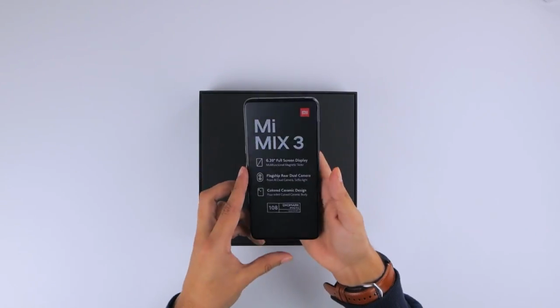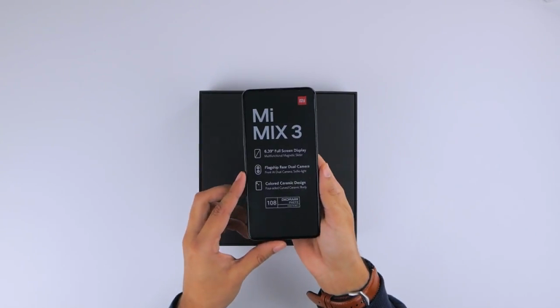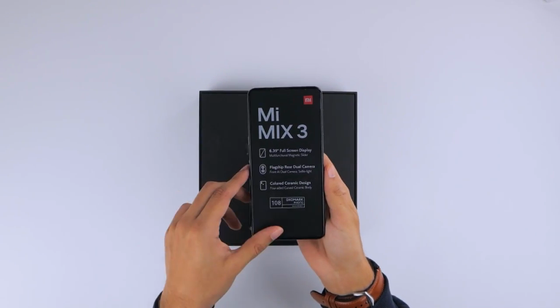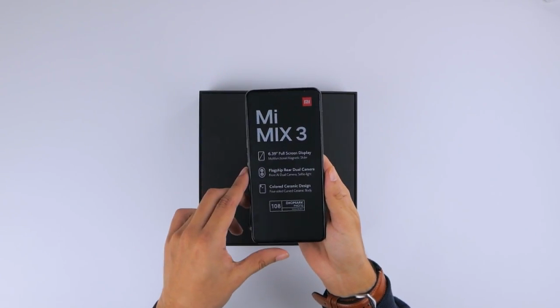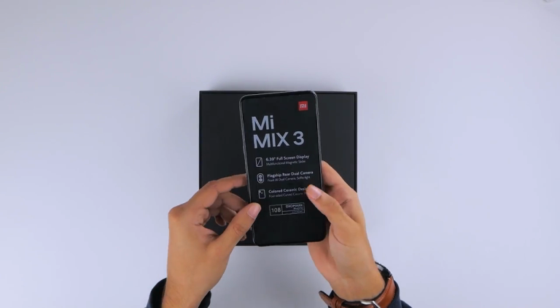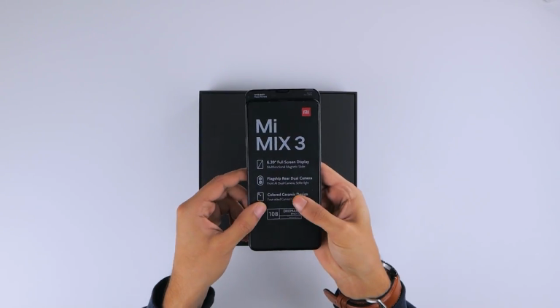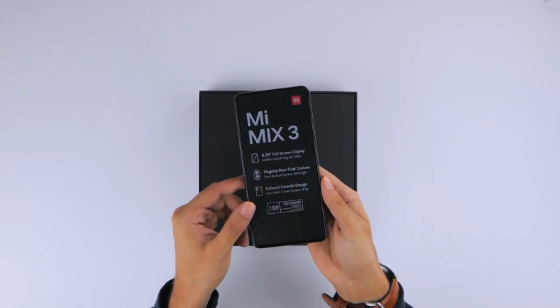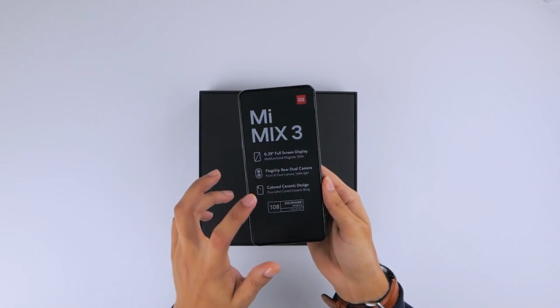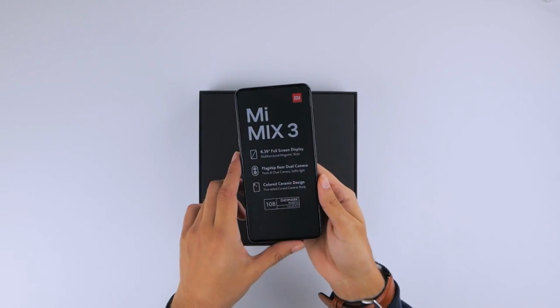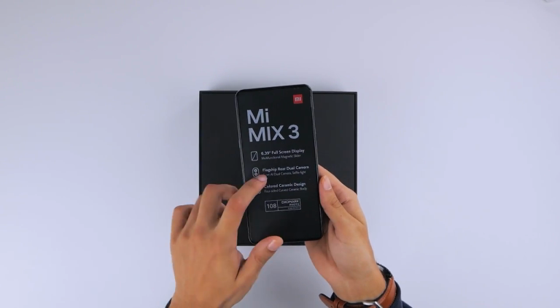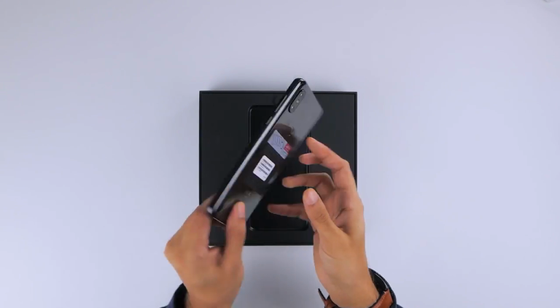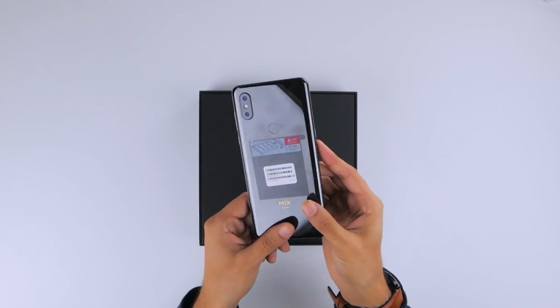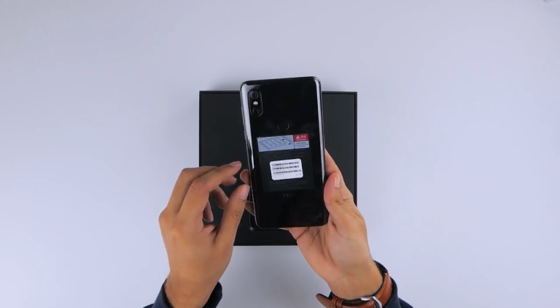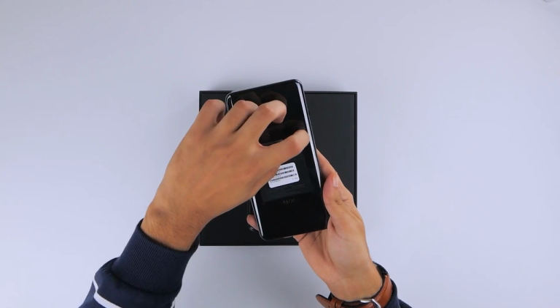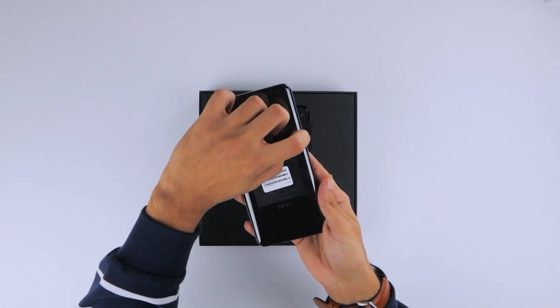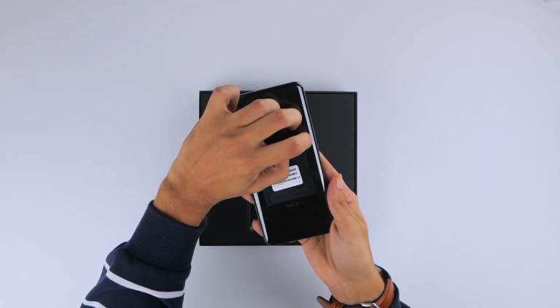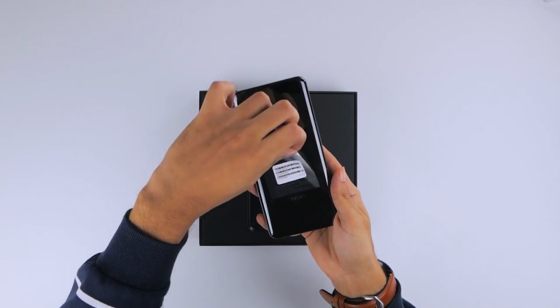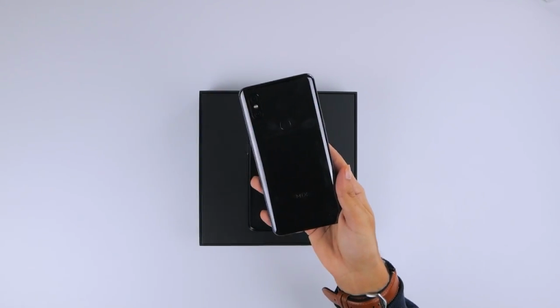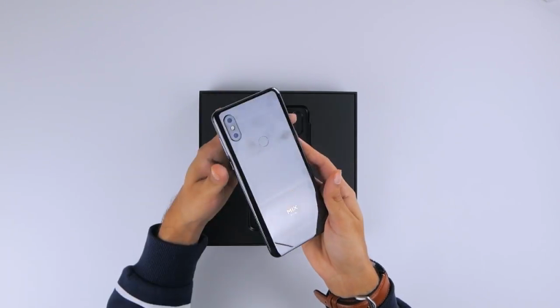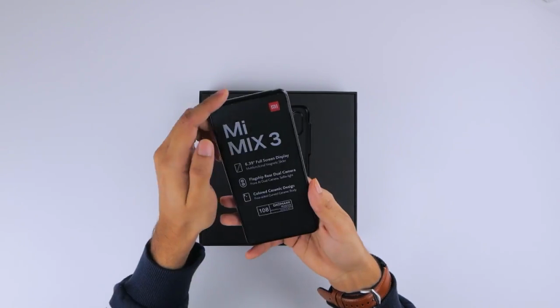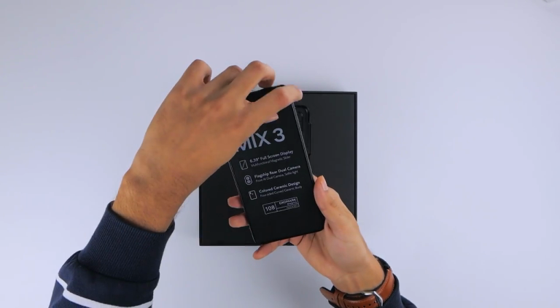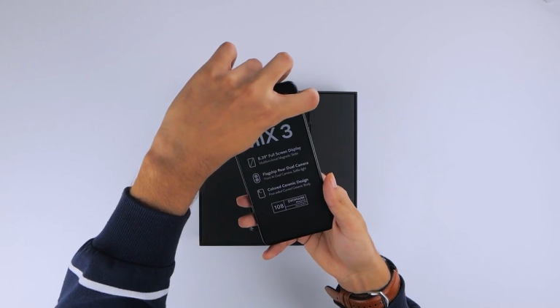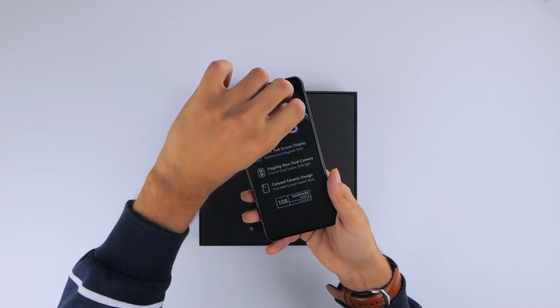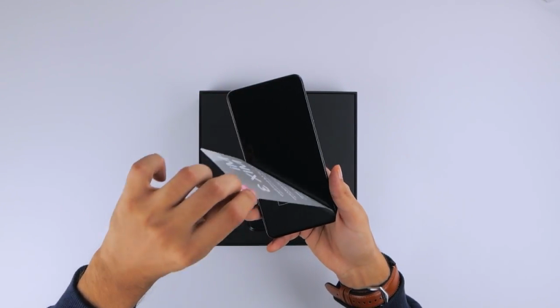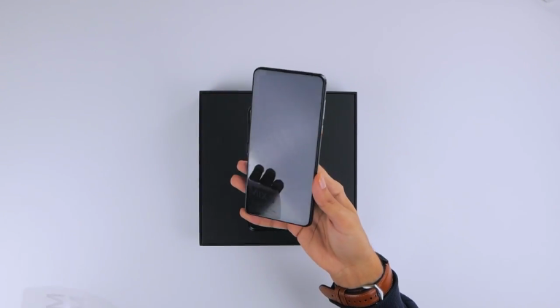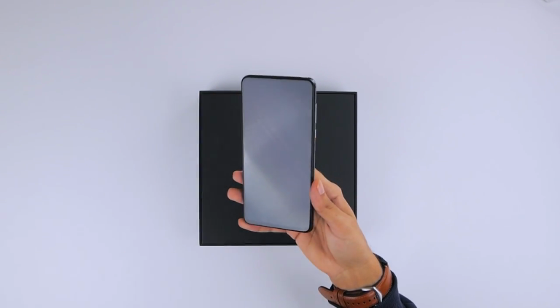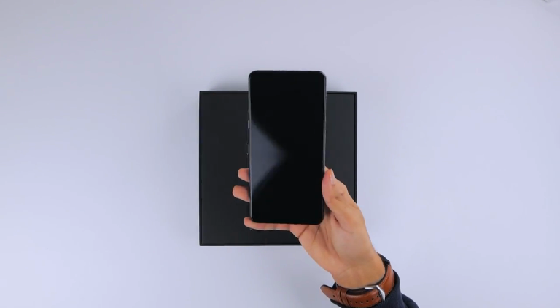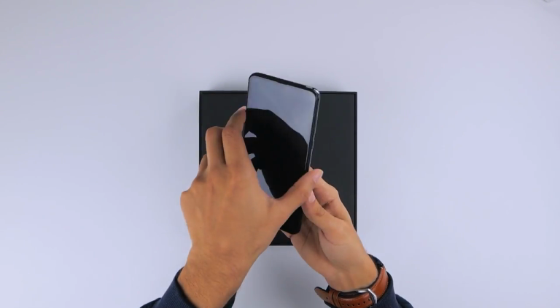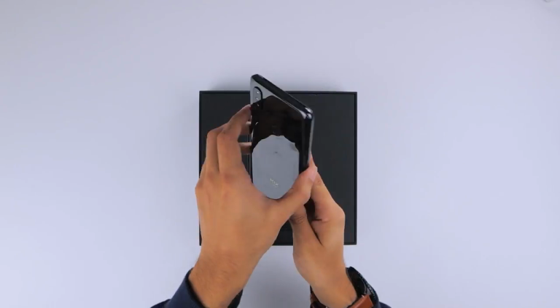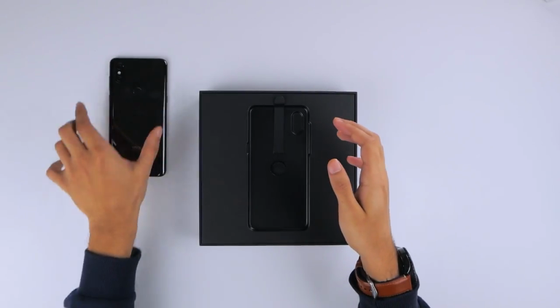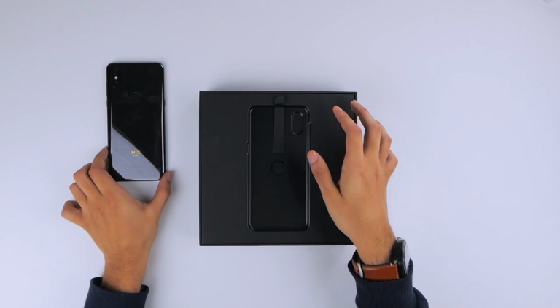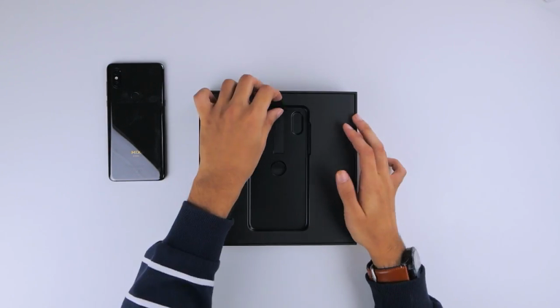We first see the phone in the center, covered in some plastic. It has a few specifications highlighted on it, notably the DxOMark 108 rating, and that all-impressive magnetic slider mechanism.